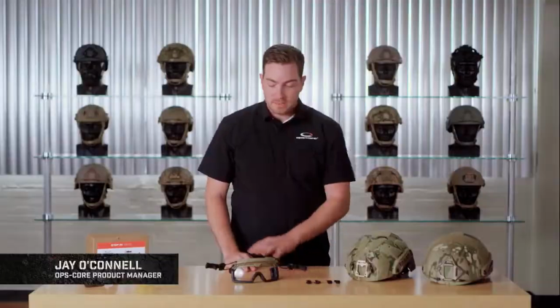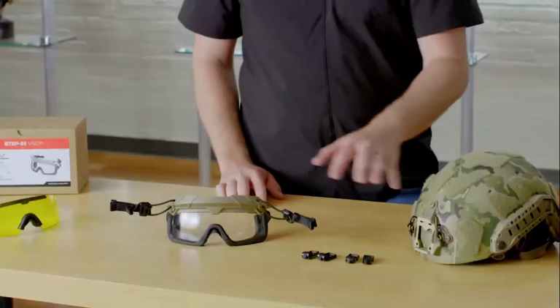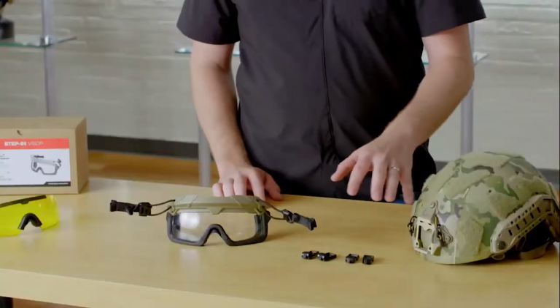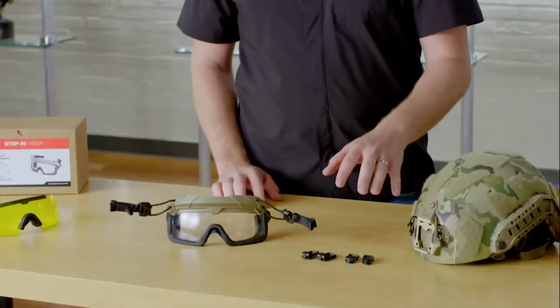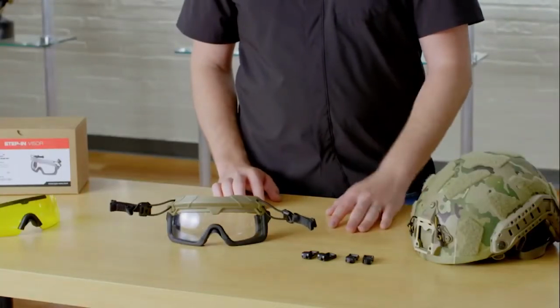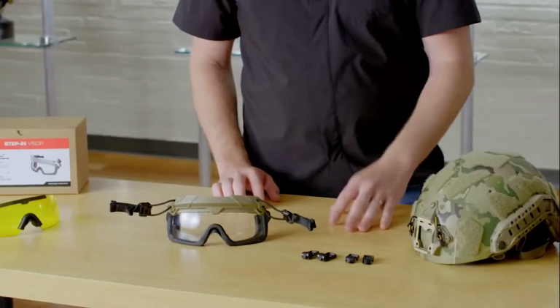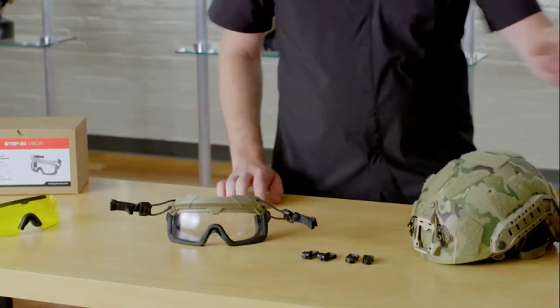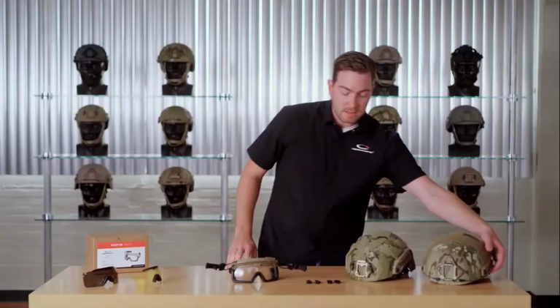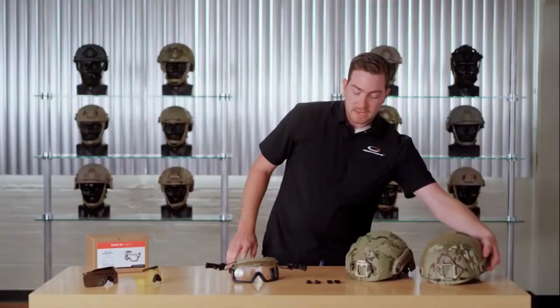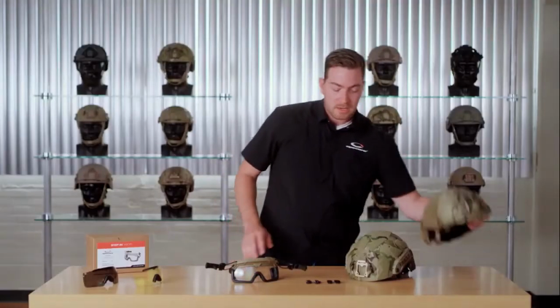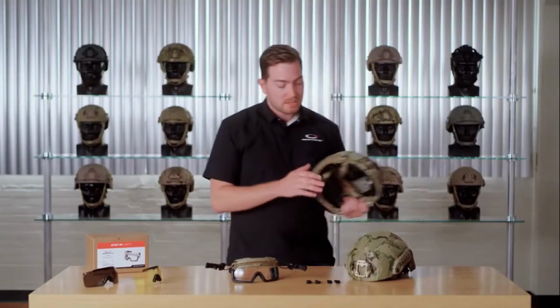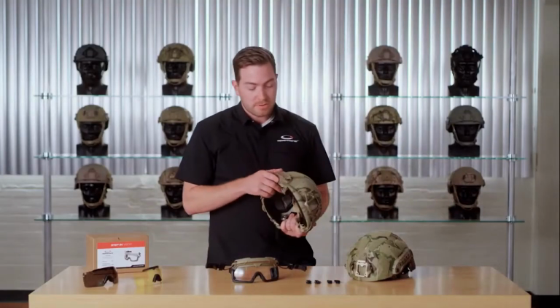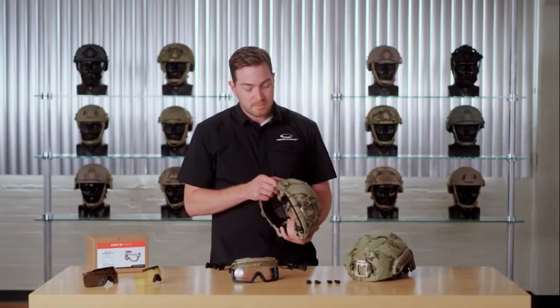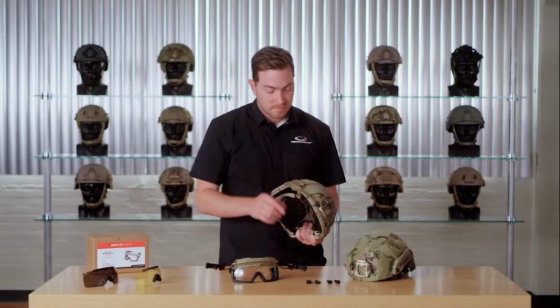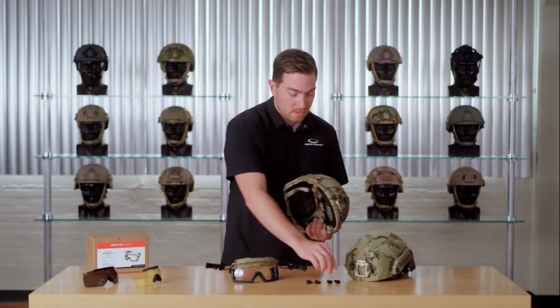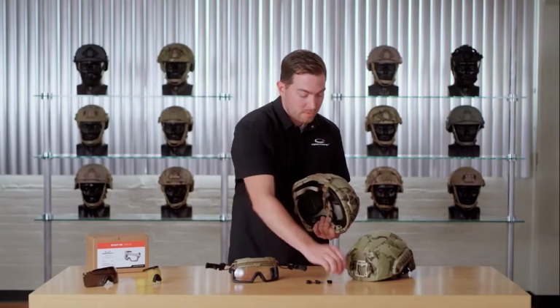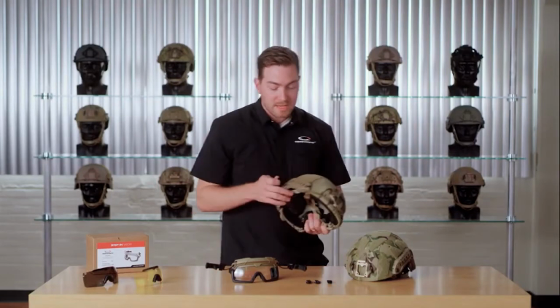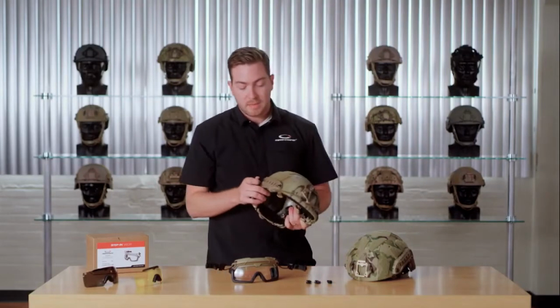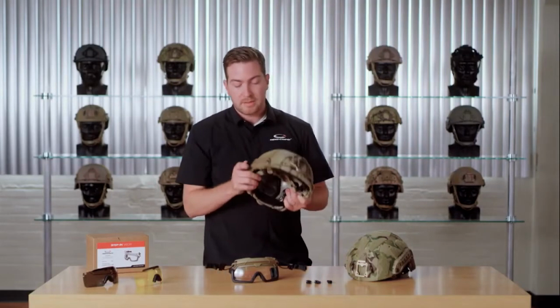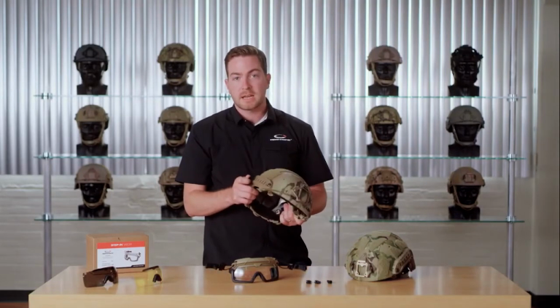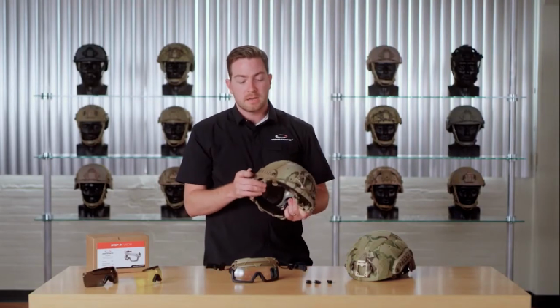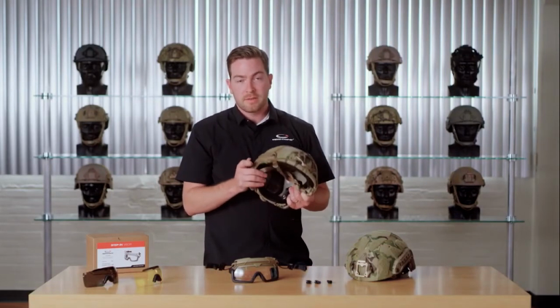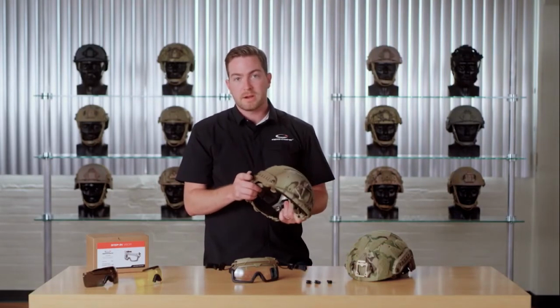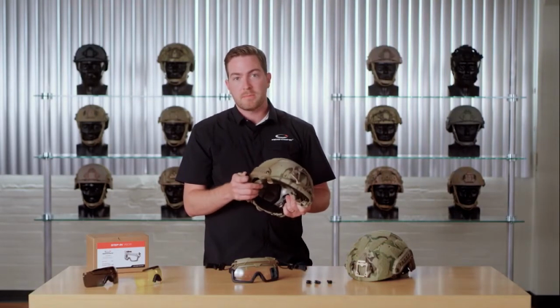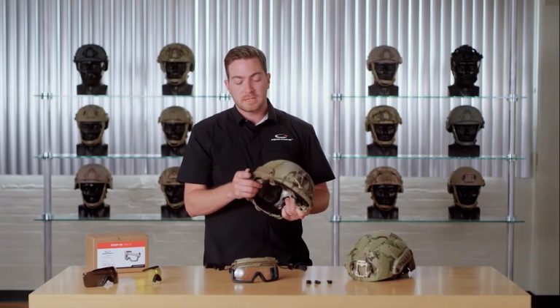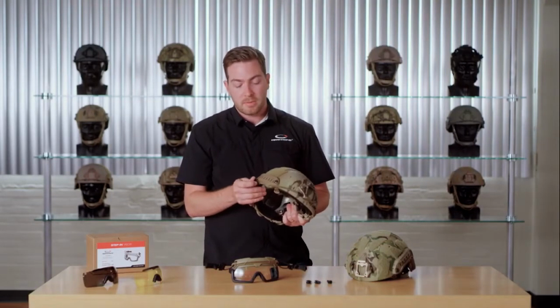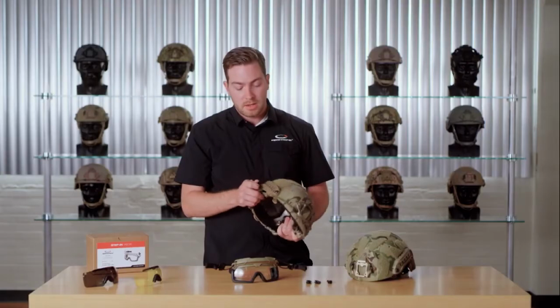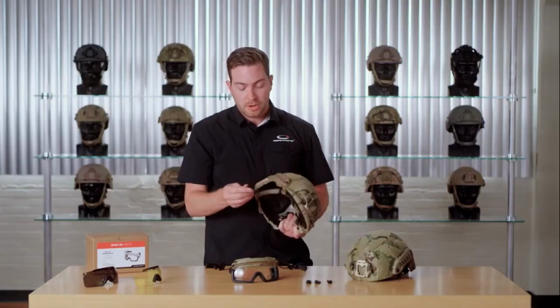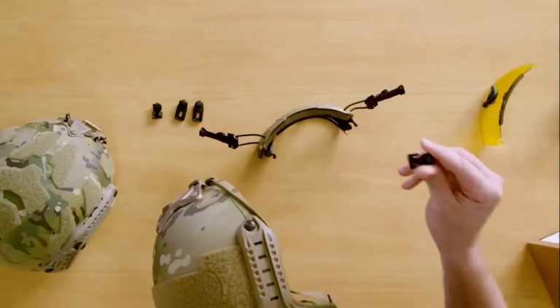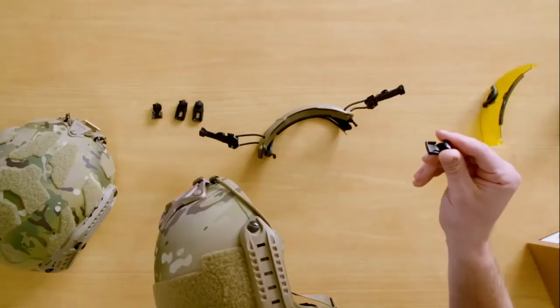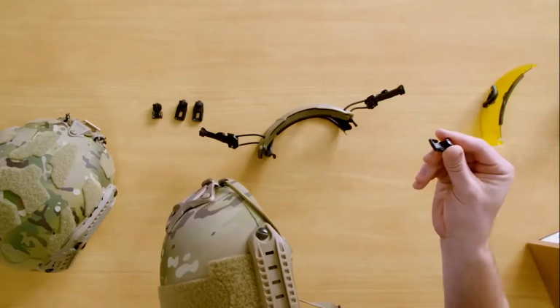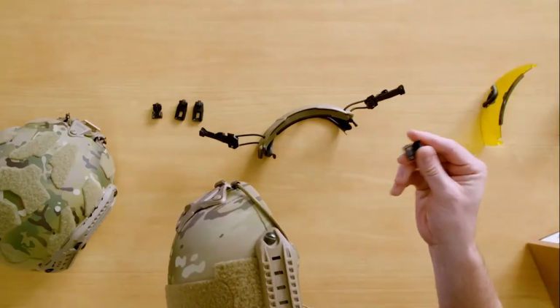These are all the parts that come in your kit. We'll start by taking a legacy helmet and installing the rail clips. If you have a legacy helmet like a fast high-cut, fast maritime, or a sentry helmet, you're going to use these smaller legacy clips.